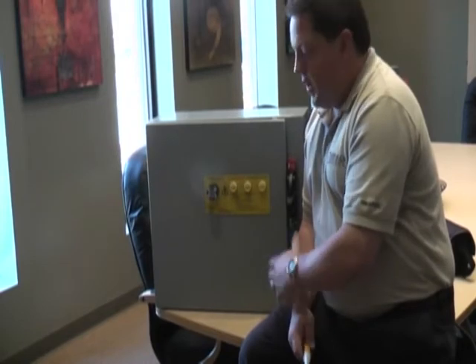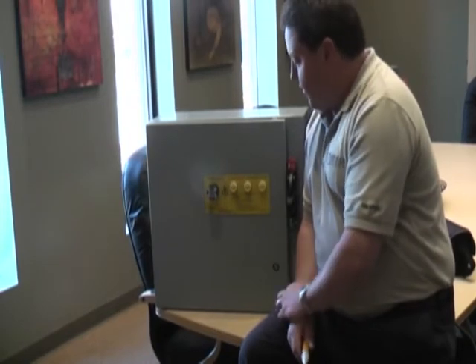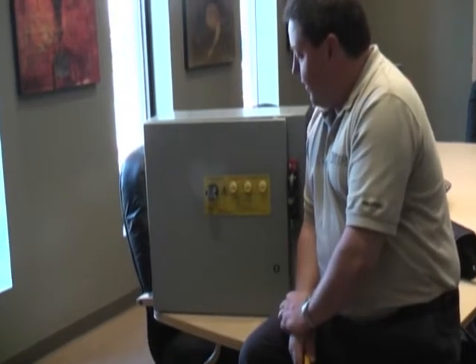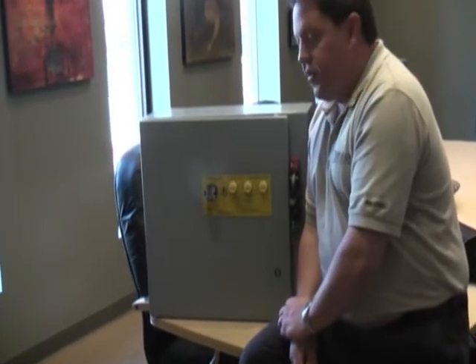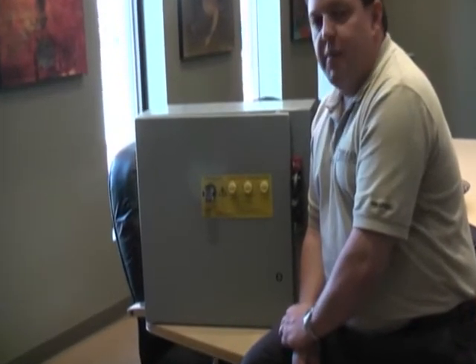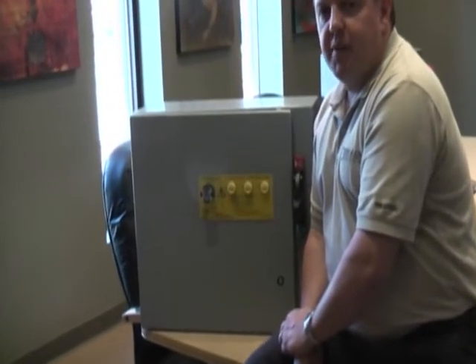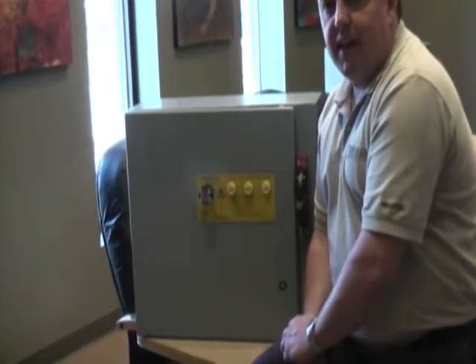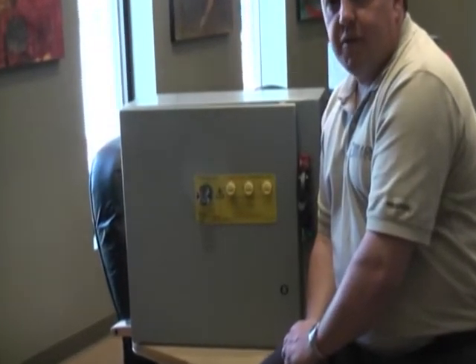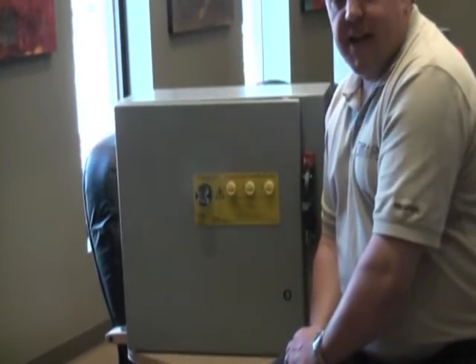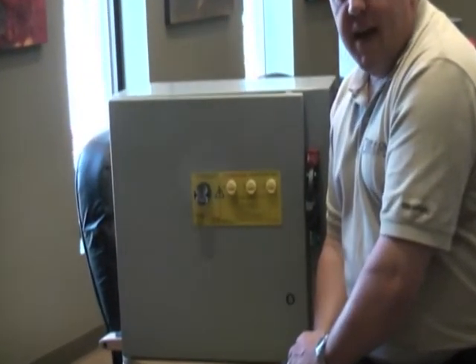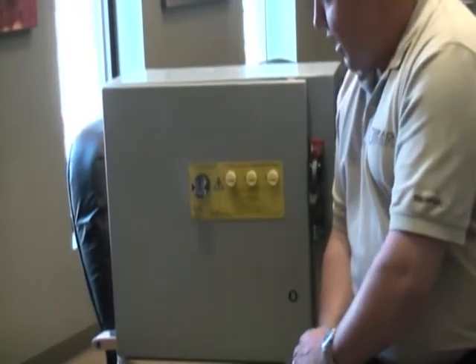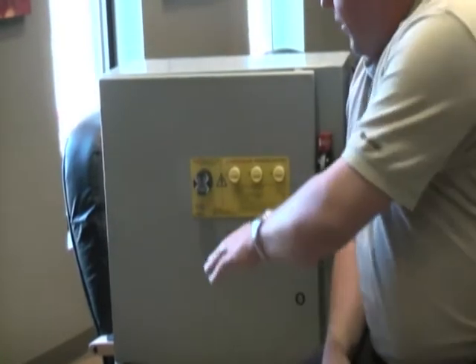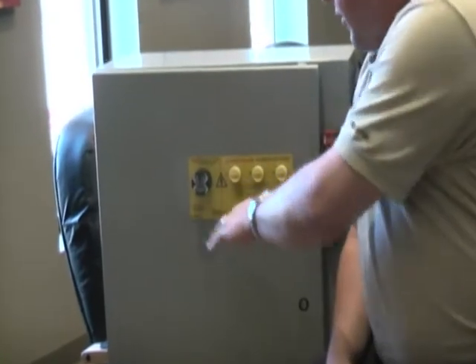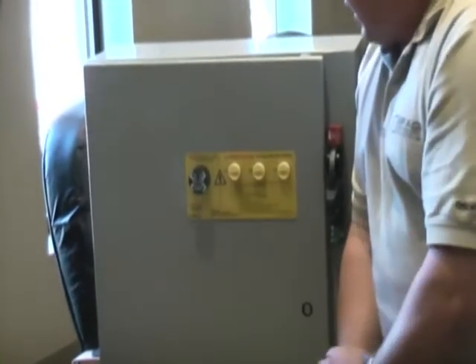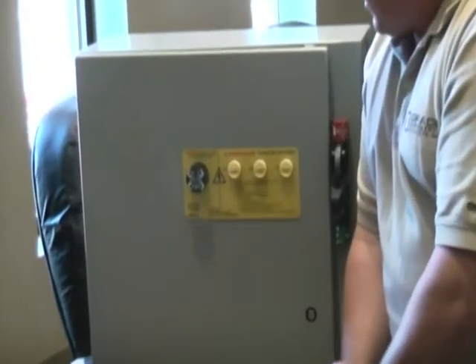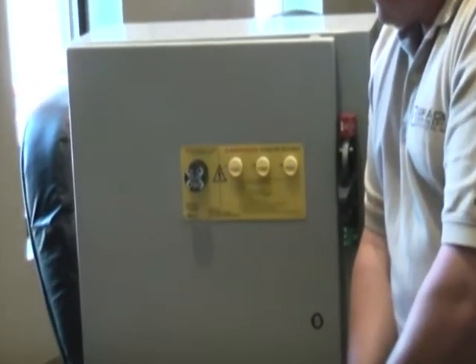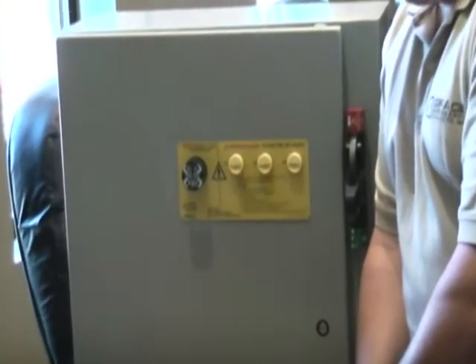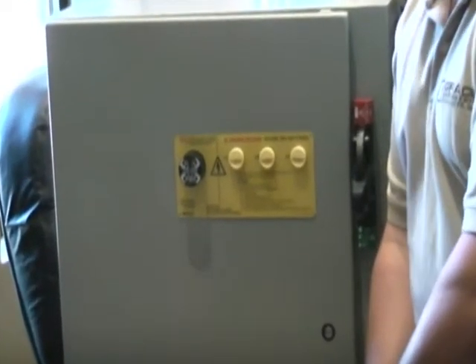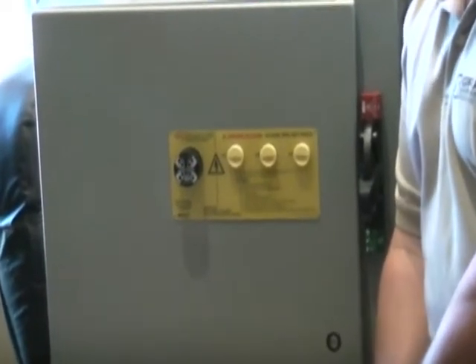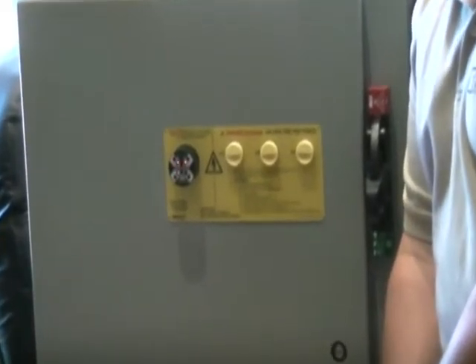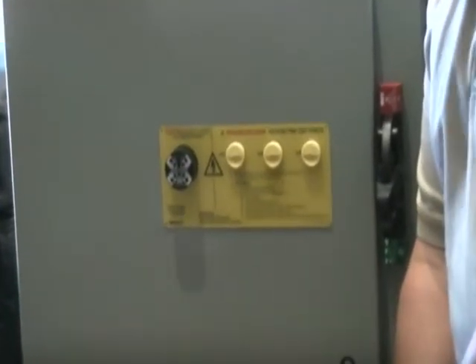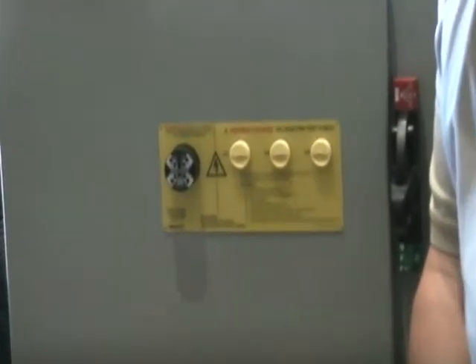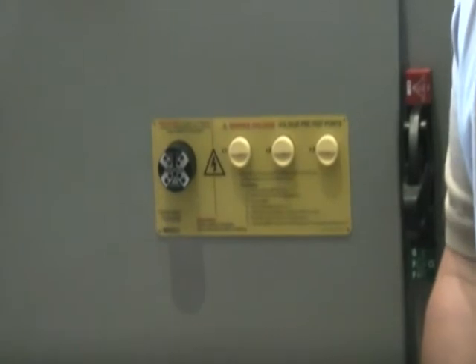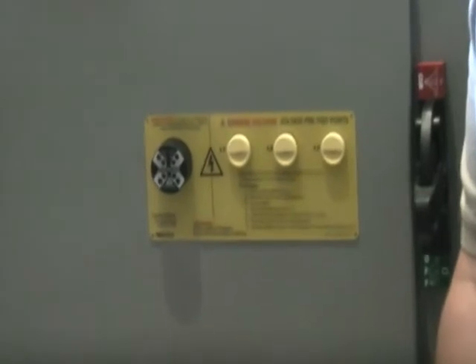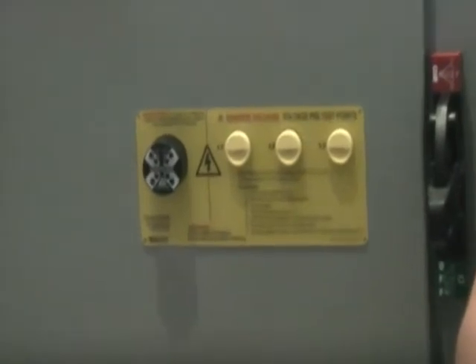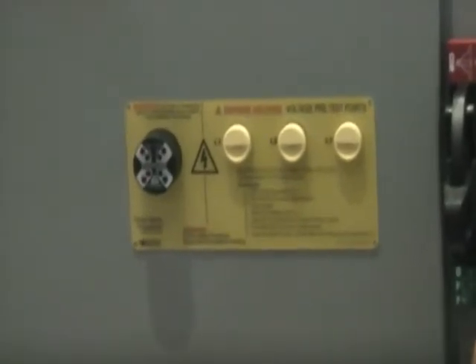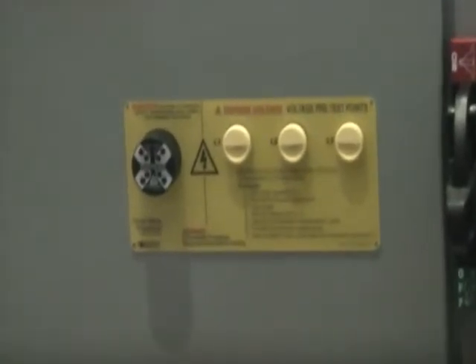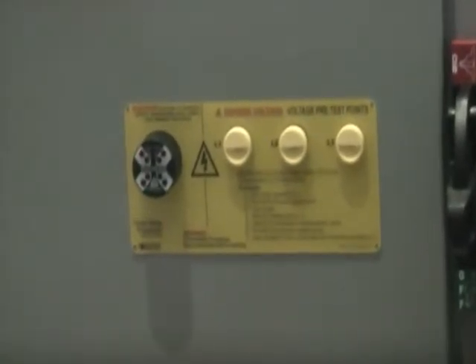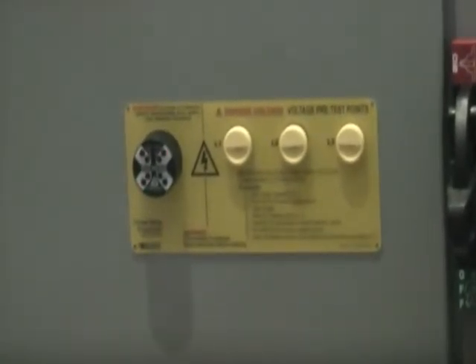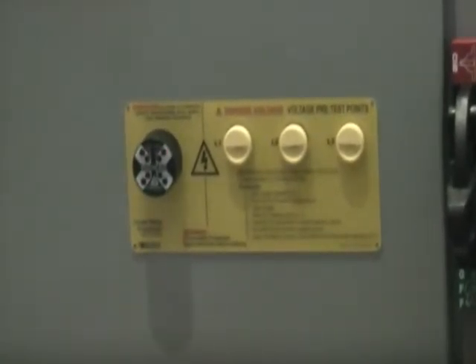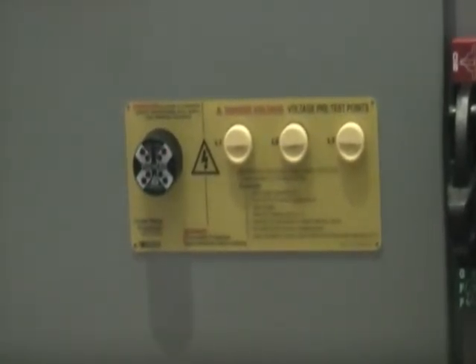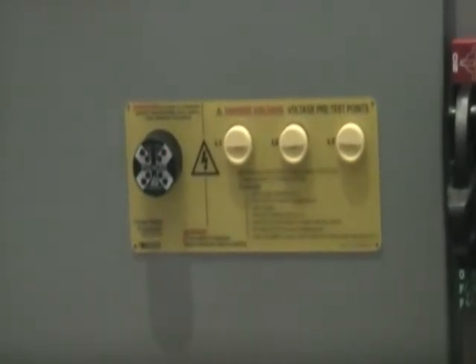What this is doing is giving us good information regarding live voltage inside the panel. Right now what the LEDs are telling us is that all three phases are working properly, and it's also telling us that there is no voltage leaking to ground — so we have a perfectly balanced system.